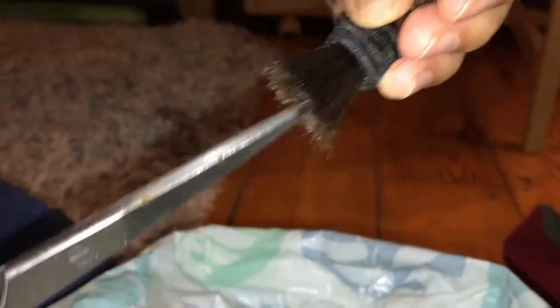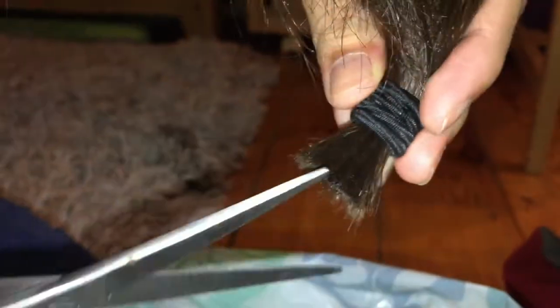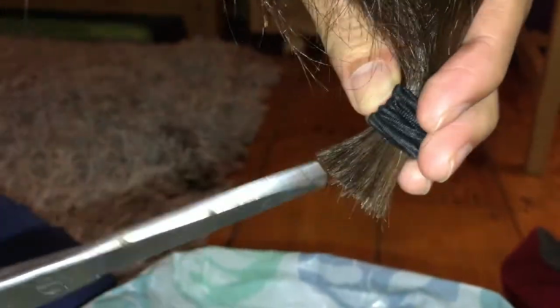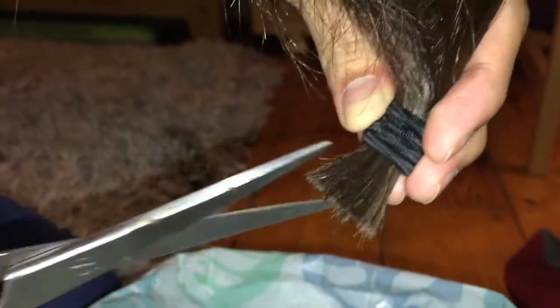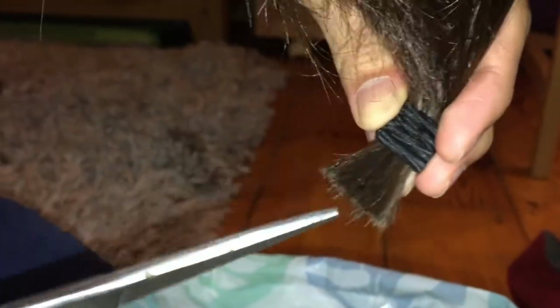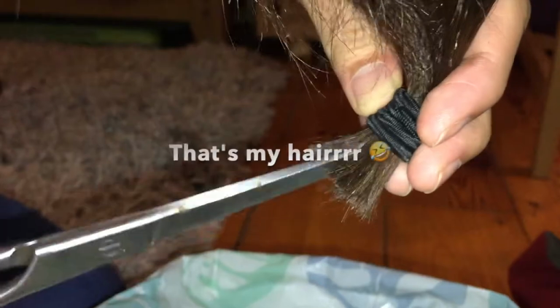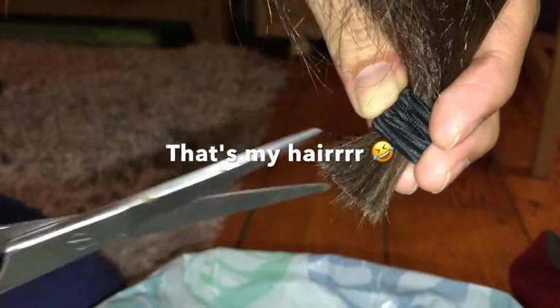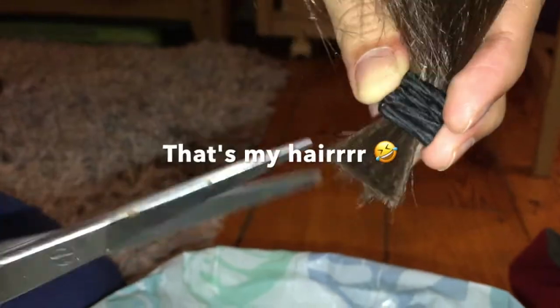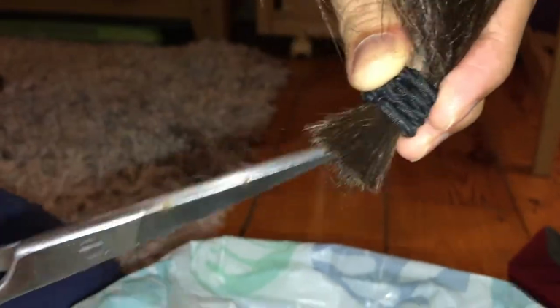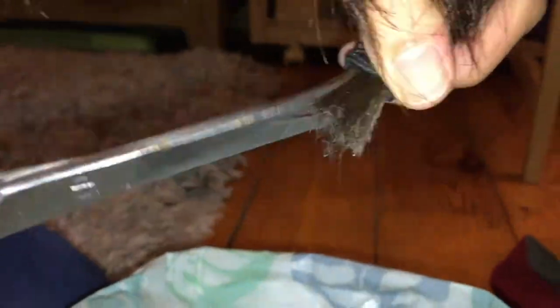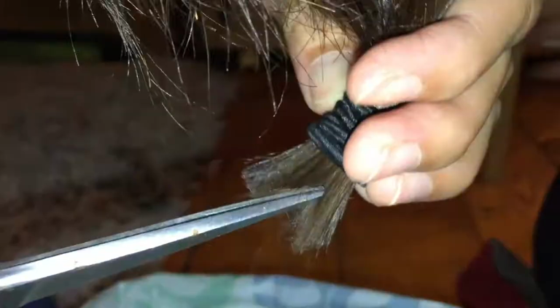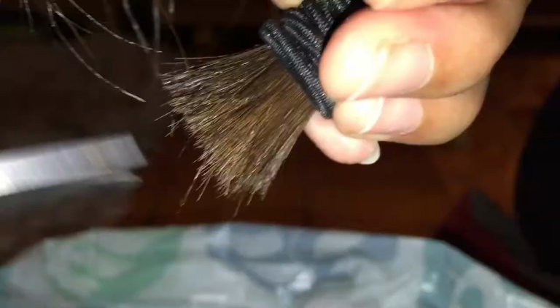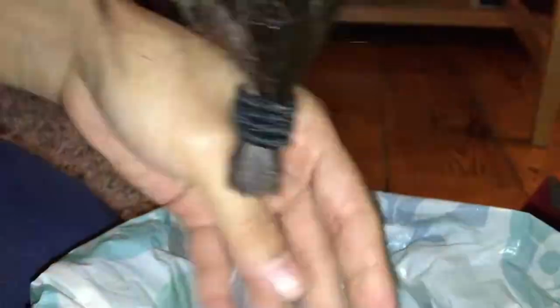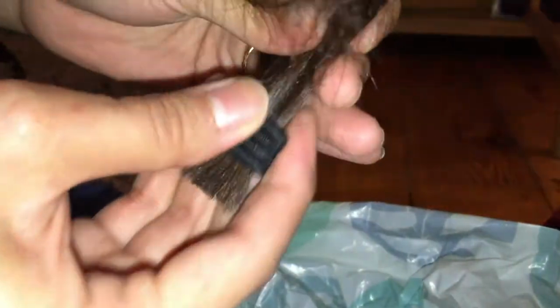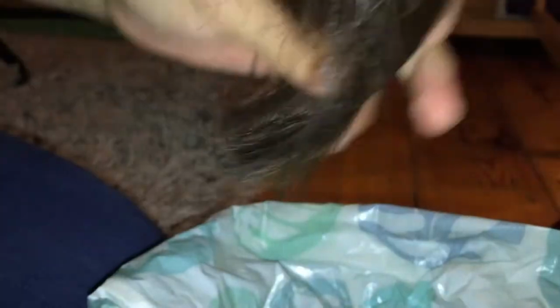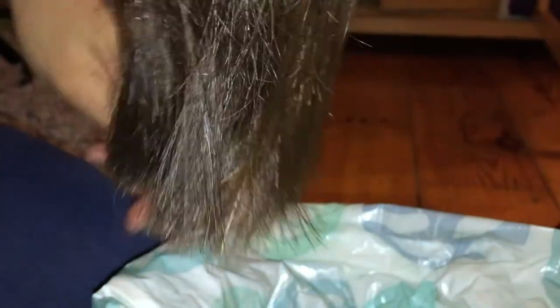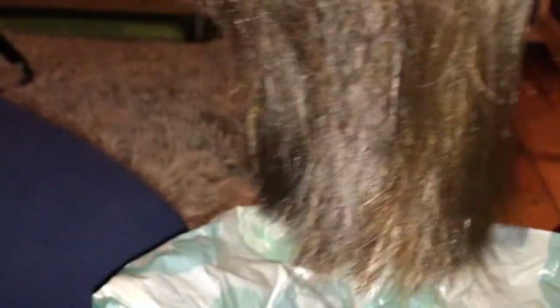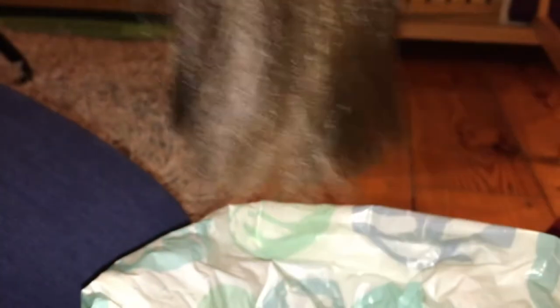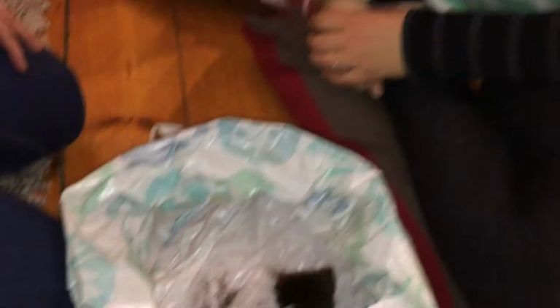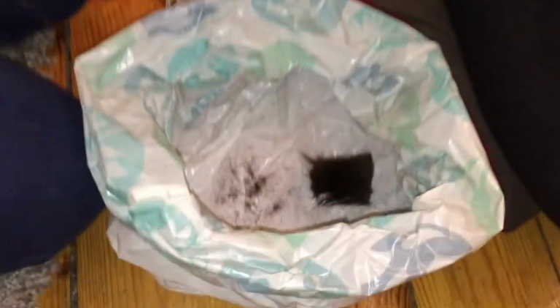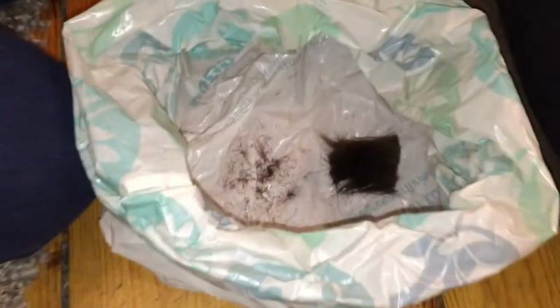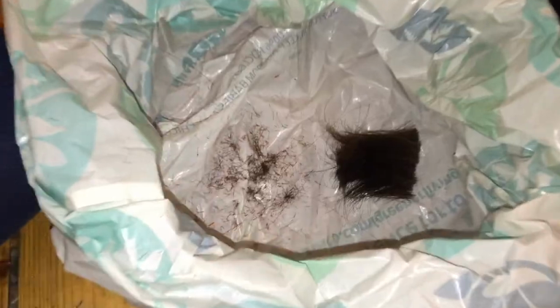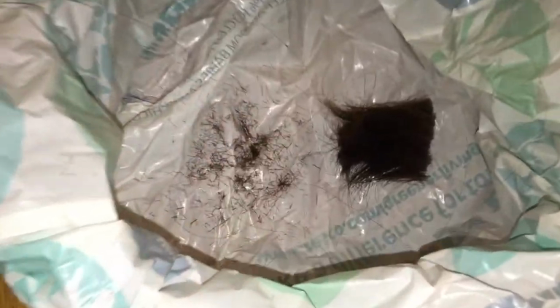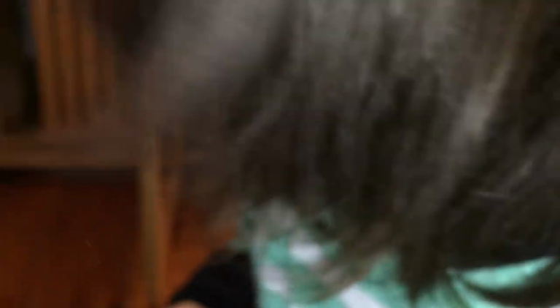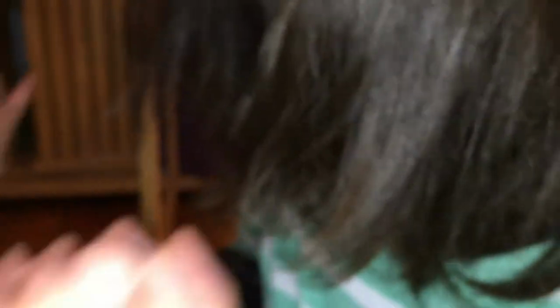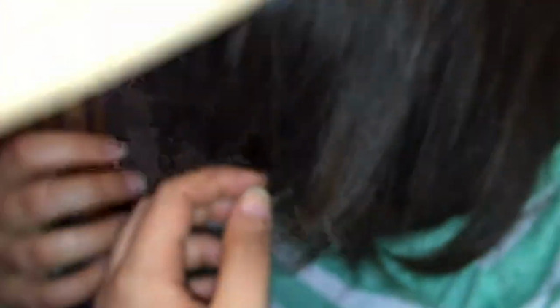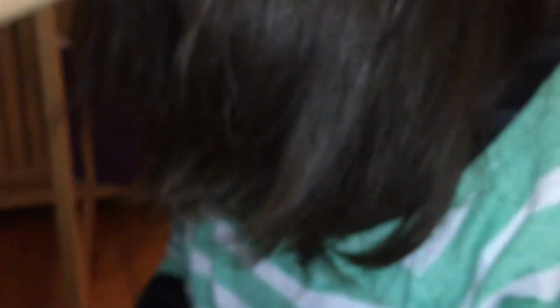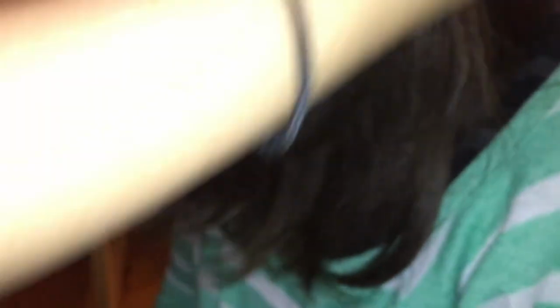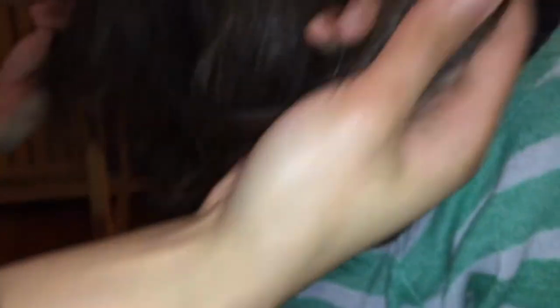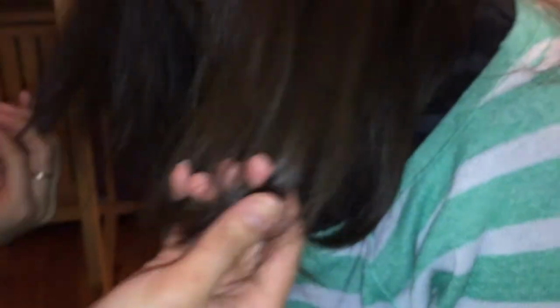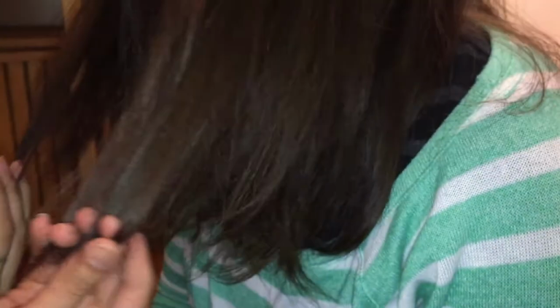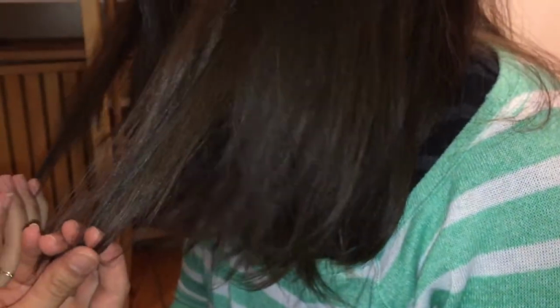Now you go in and start cutting vertically so that the tip does not look blunt. And that's all the hair — you can see it's nice and layered.